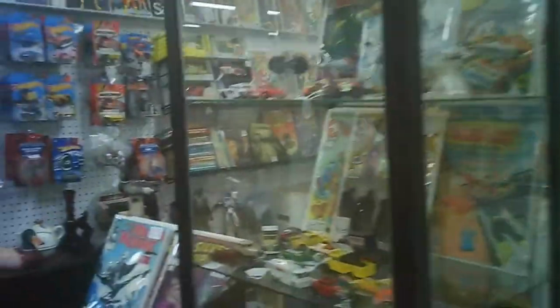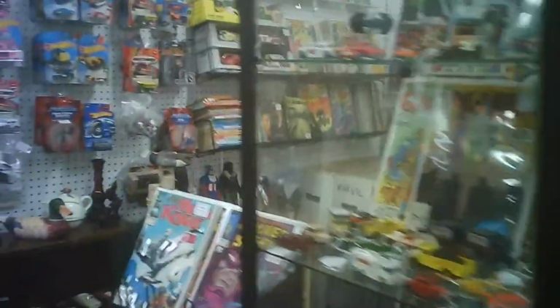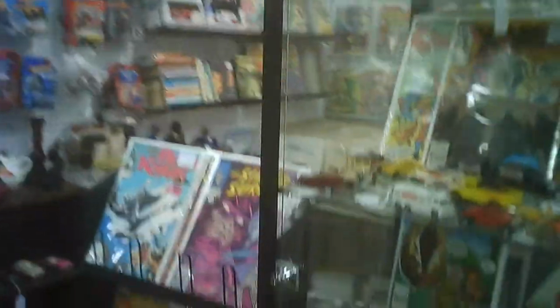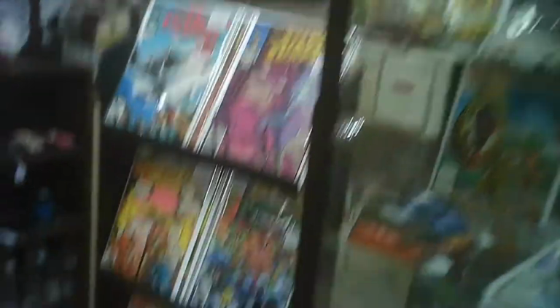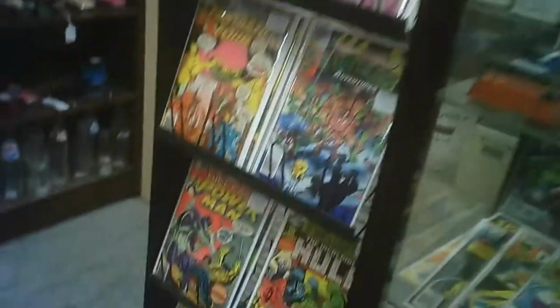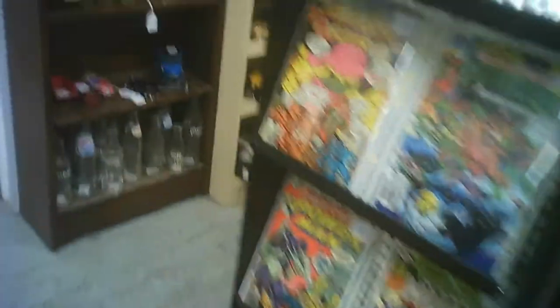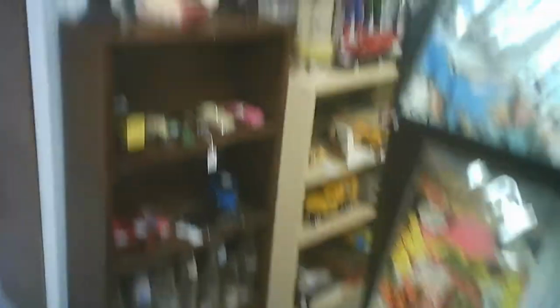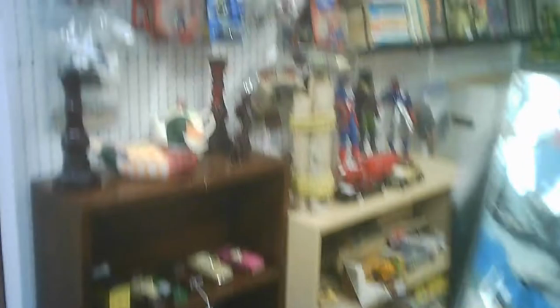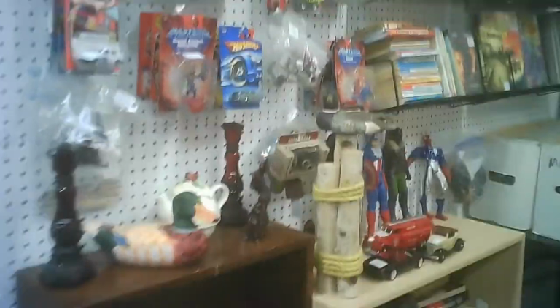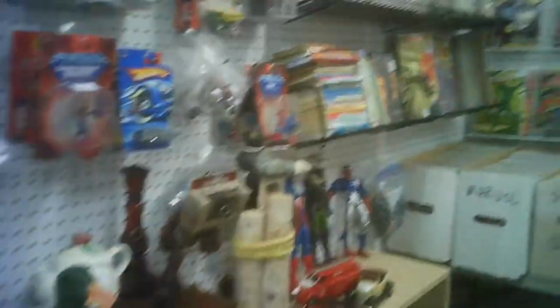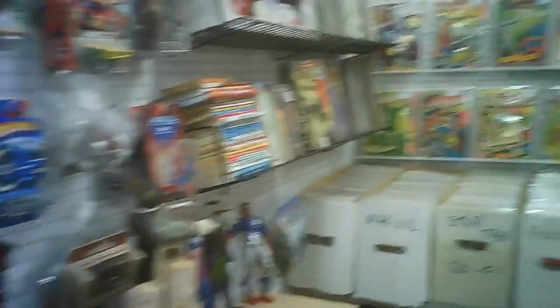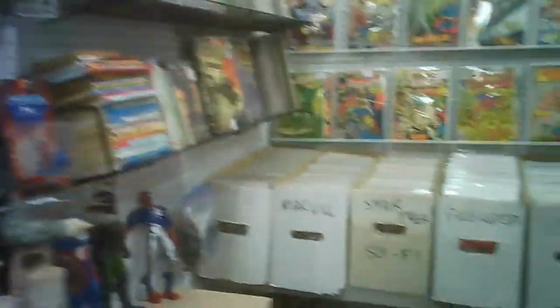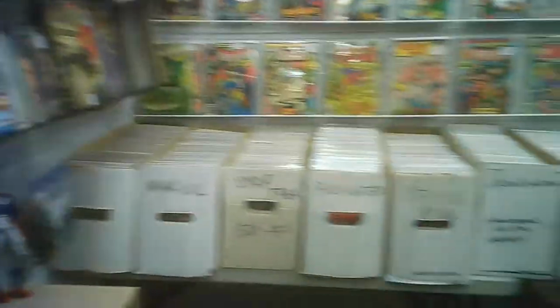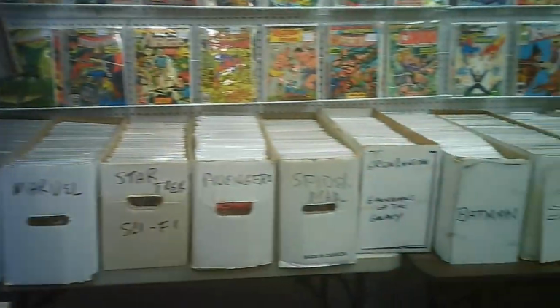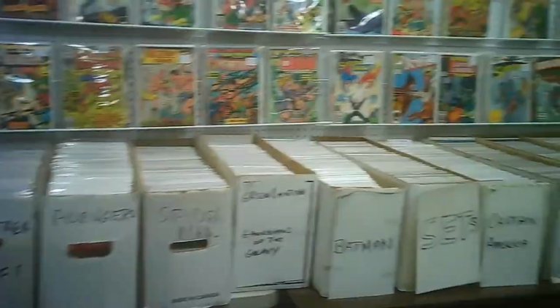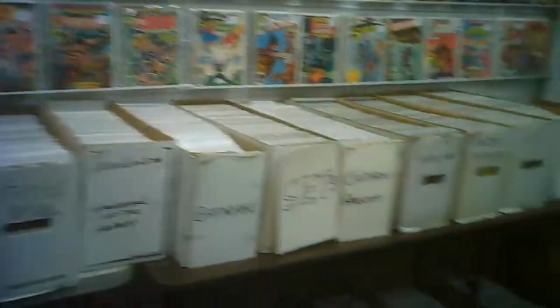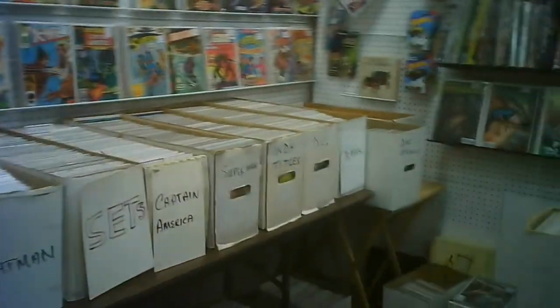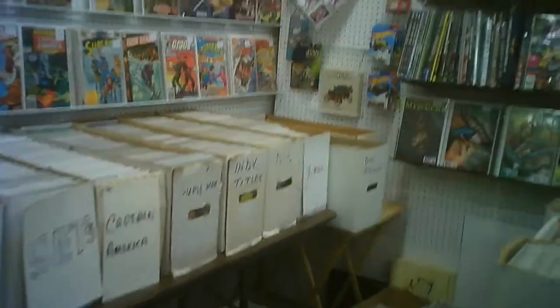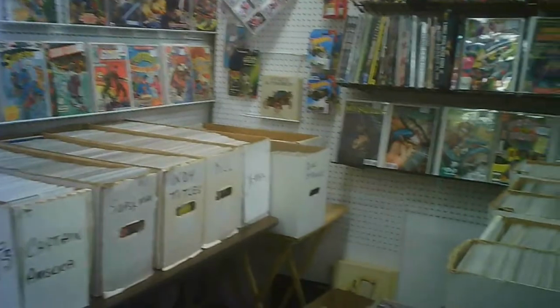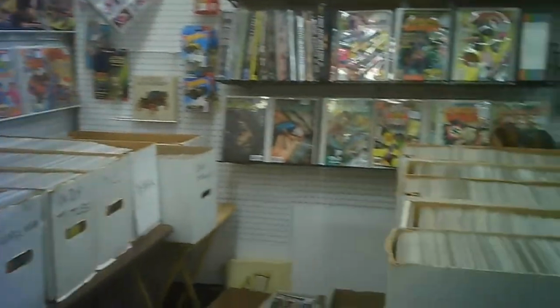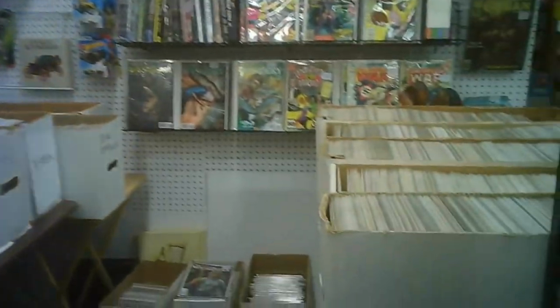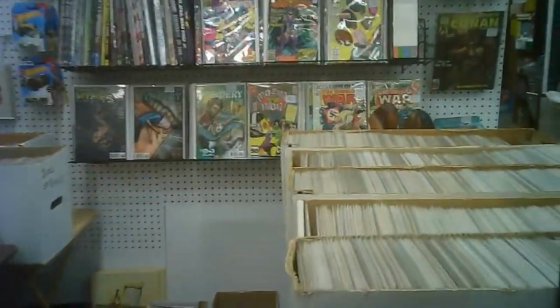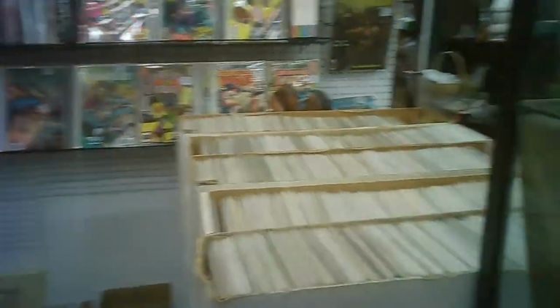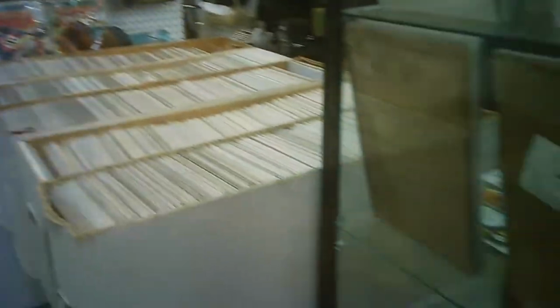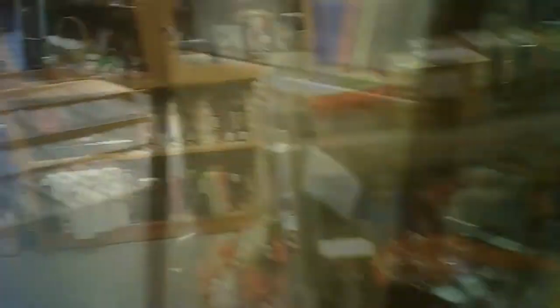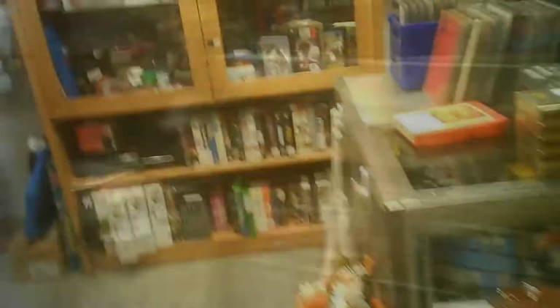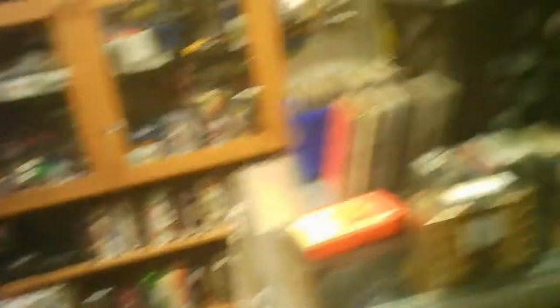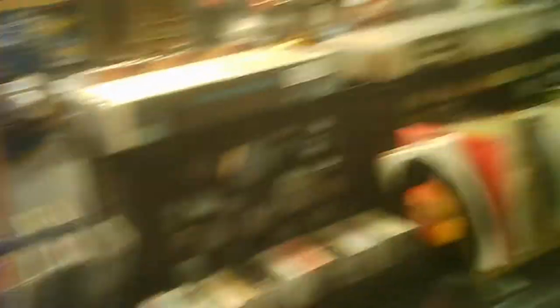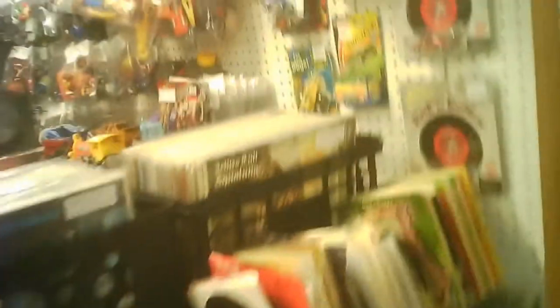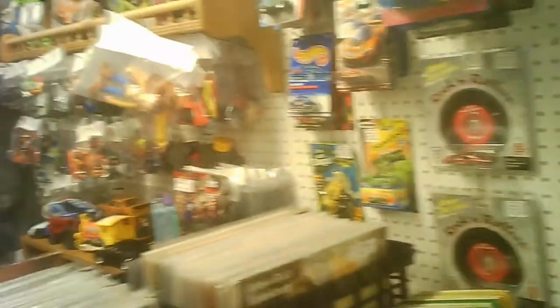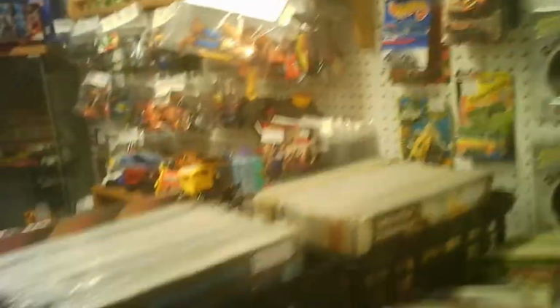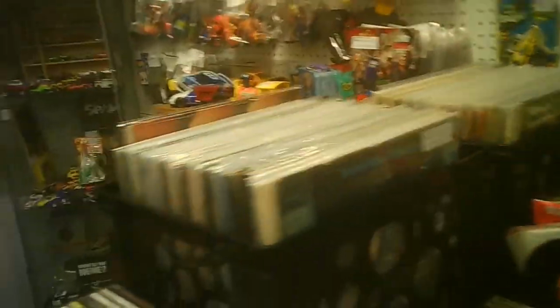Here's a booth that has a significant amount of comics. Each one appears to be individually packaged so you don't have to worry about touching it, nor other people just going around touching it.